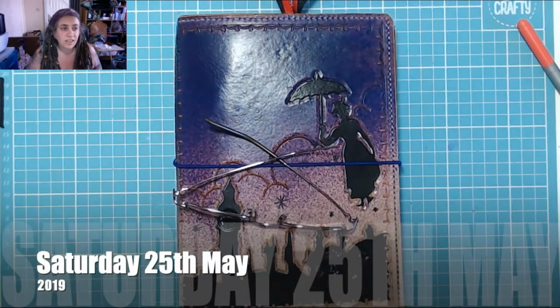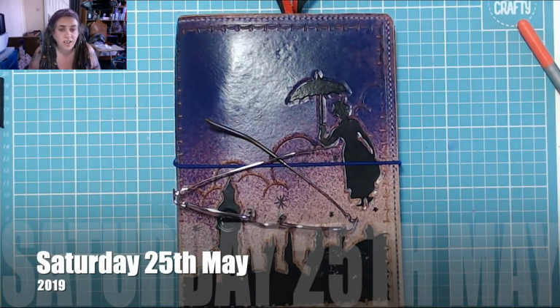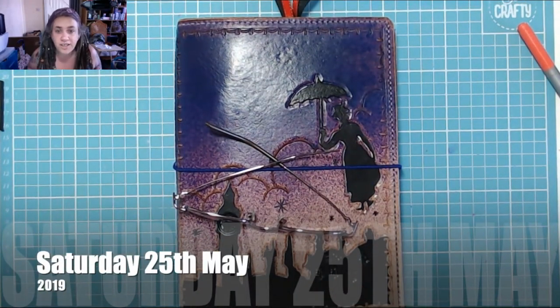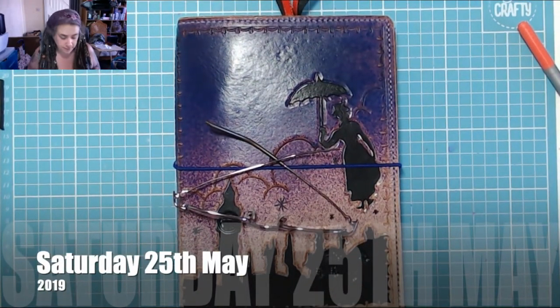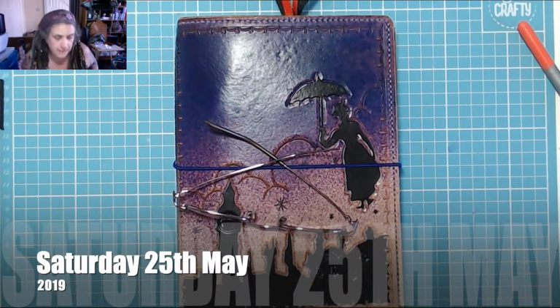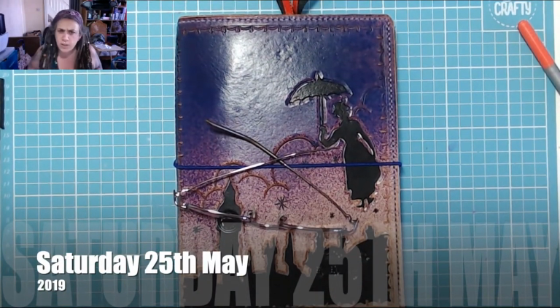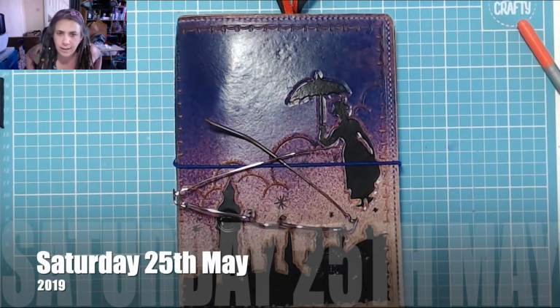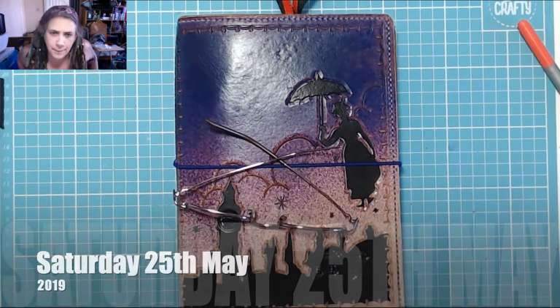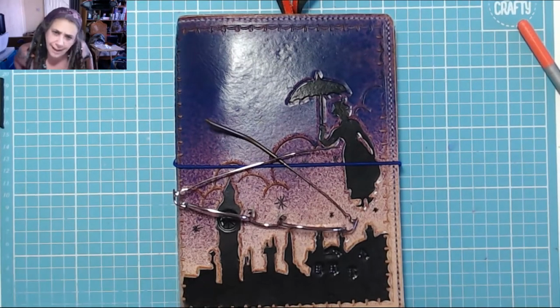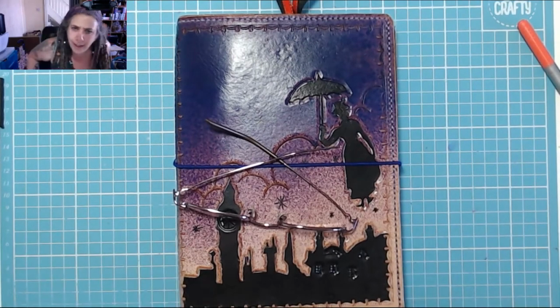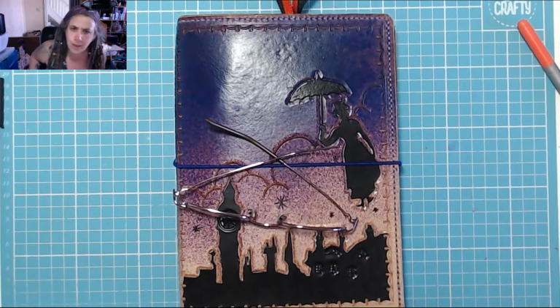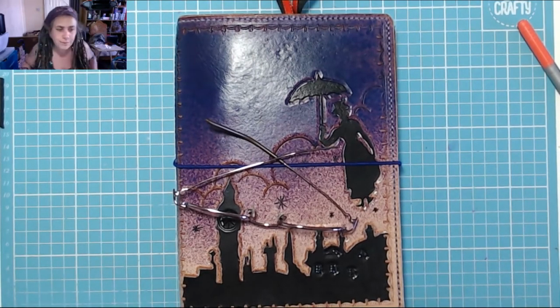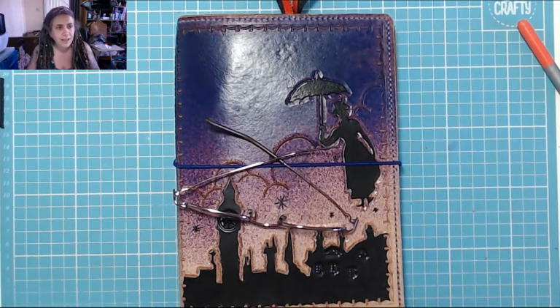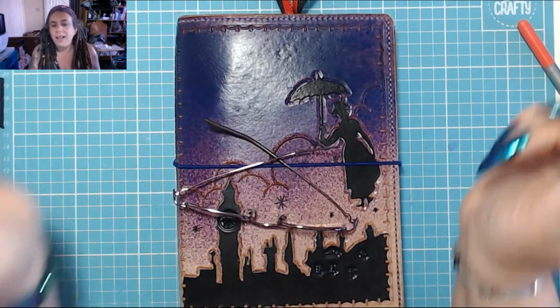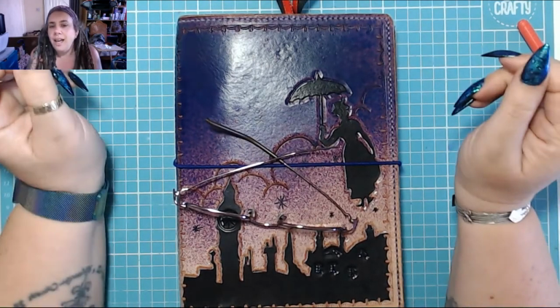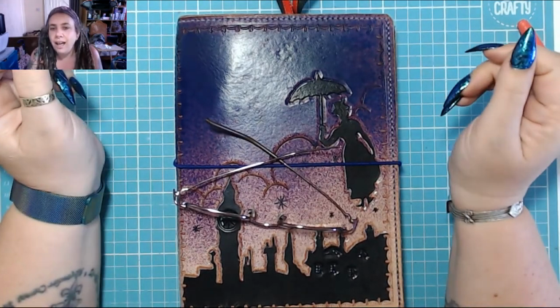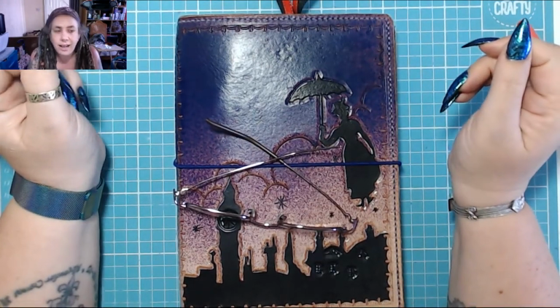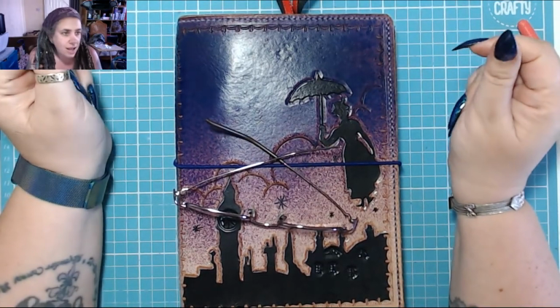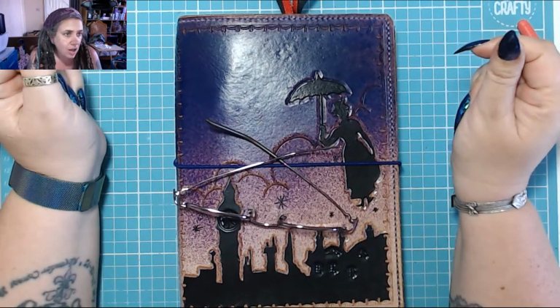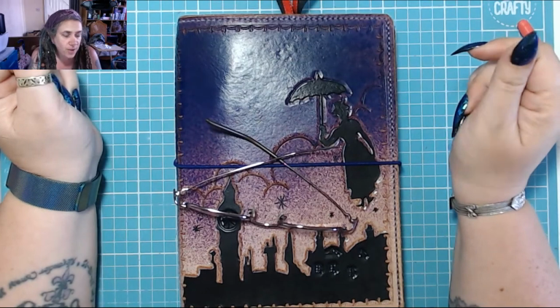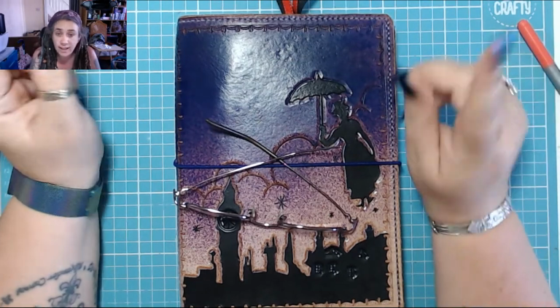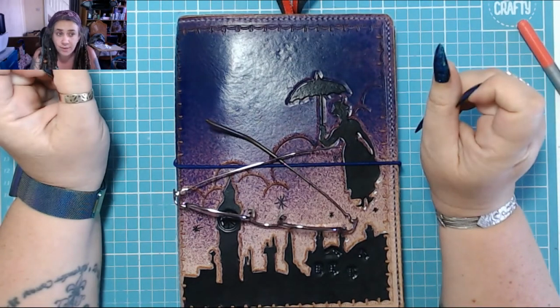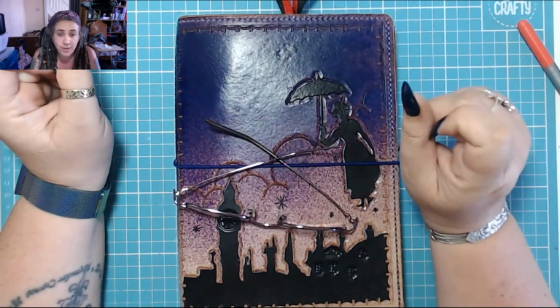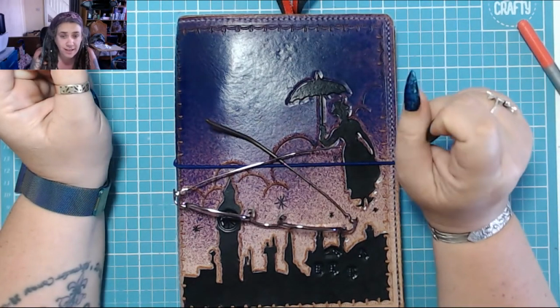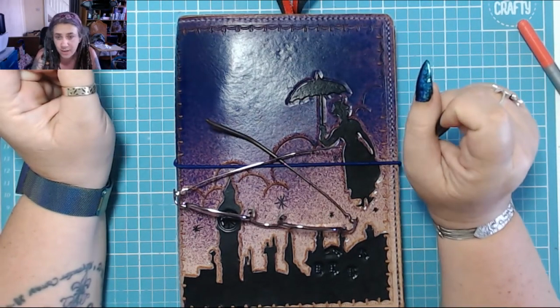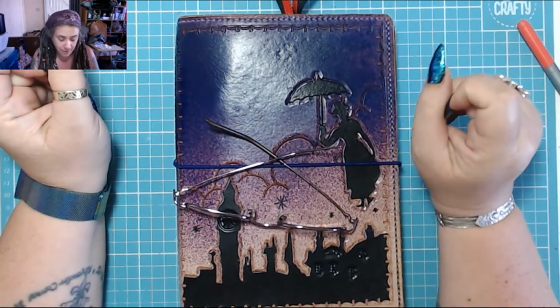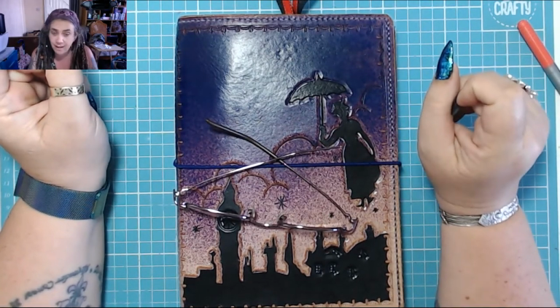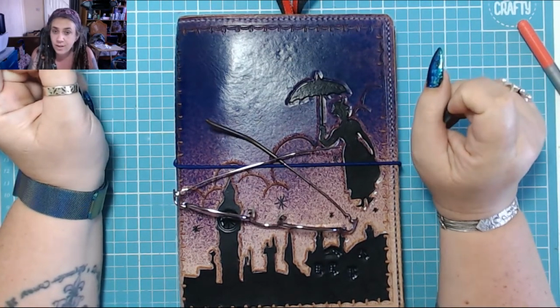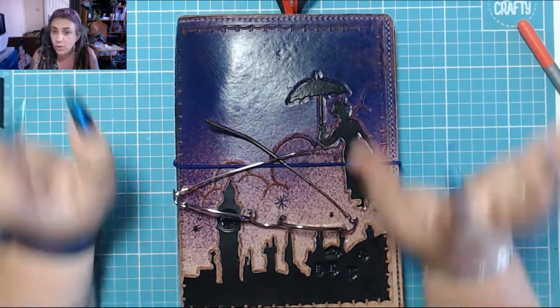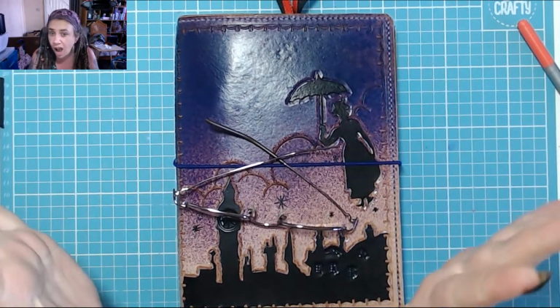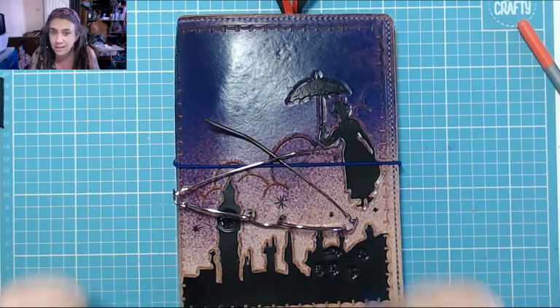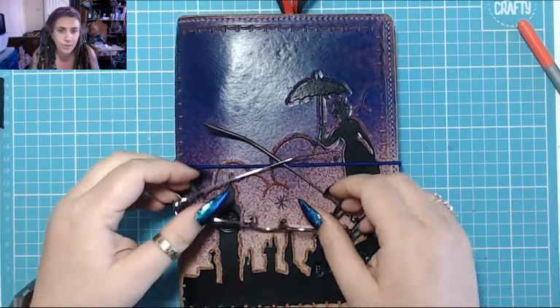Good afternoon. Scooch in a little bit, get a little bit closer. It is half past two in the afternoon of Saturday the 25th of May and it's time for today in my bujo.